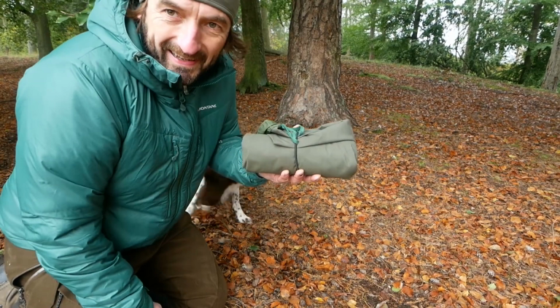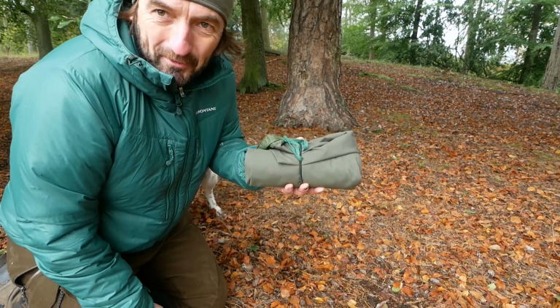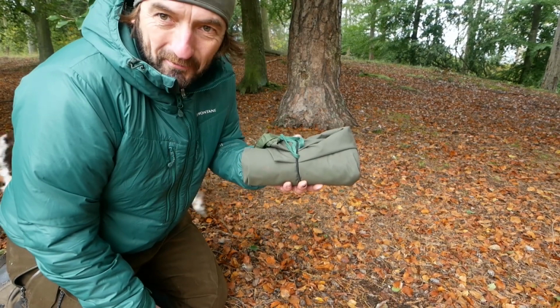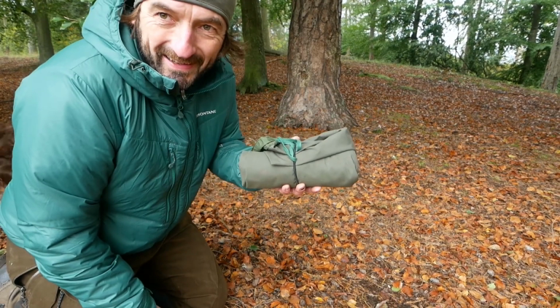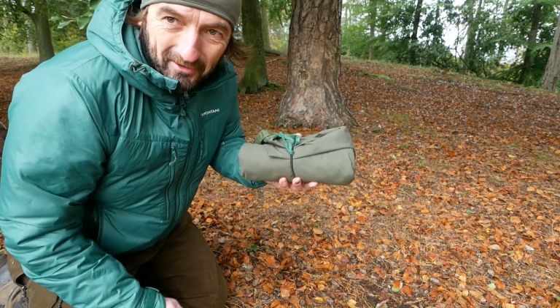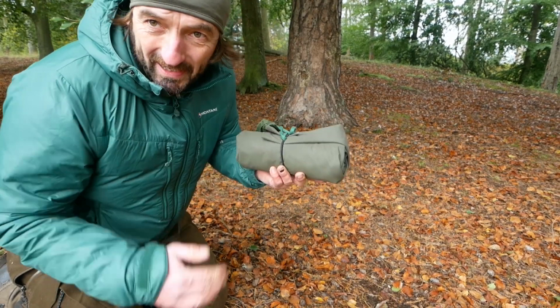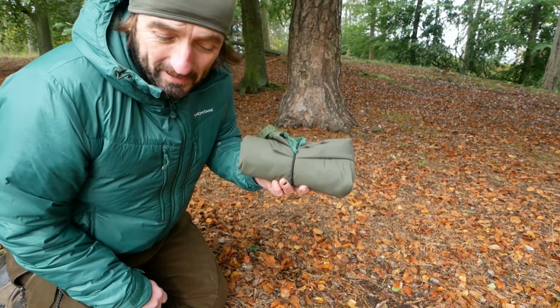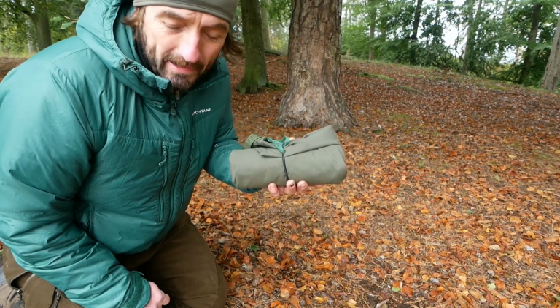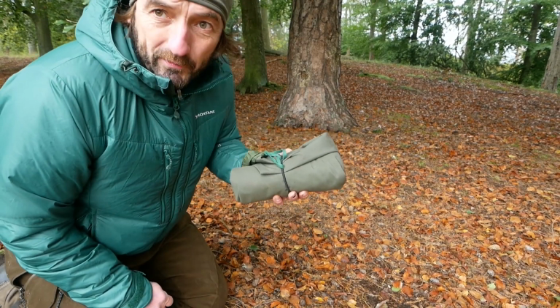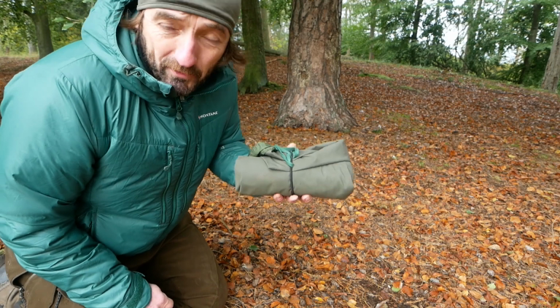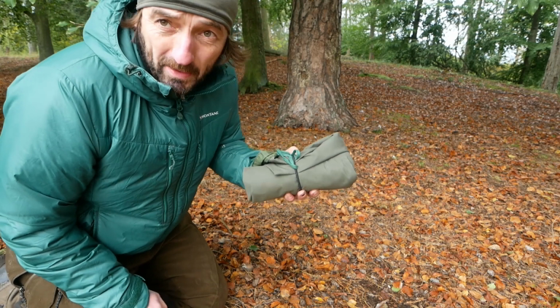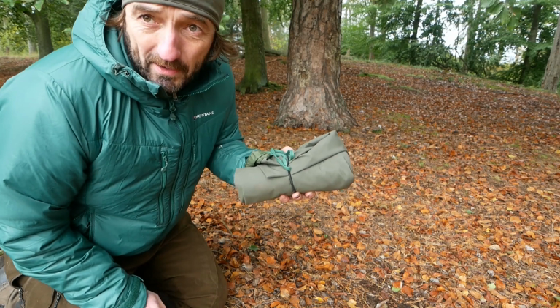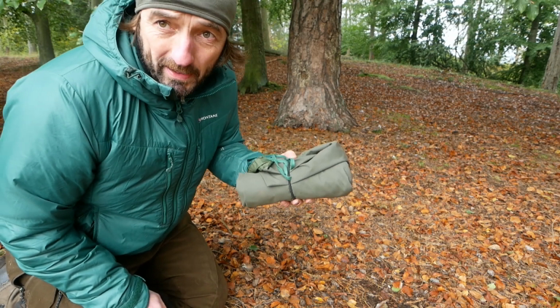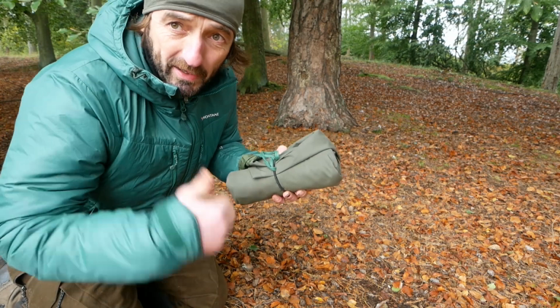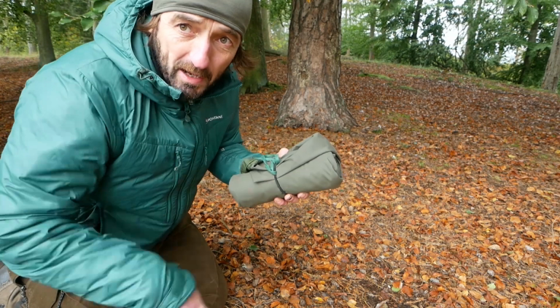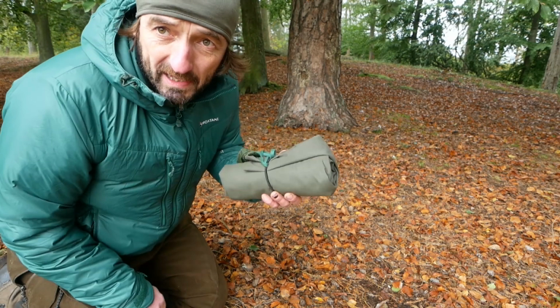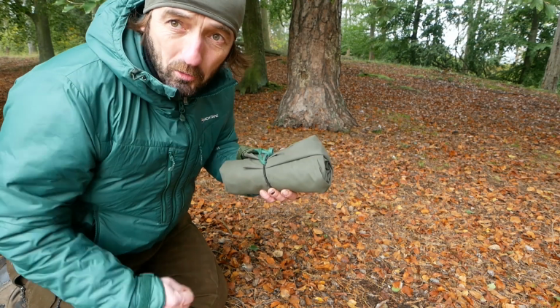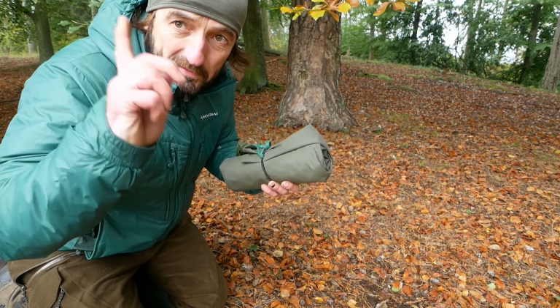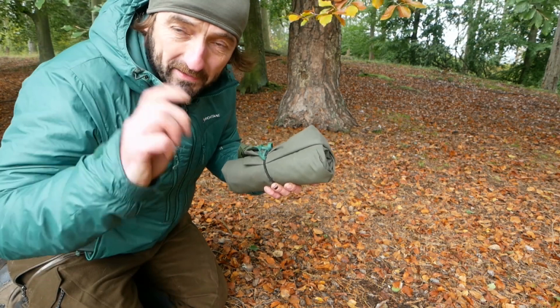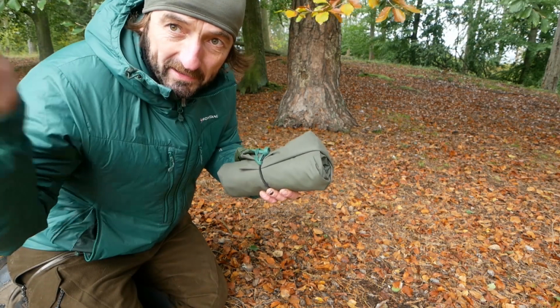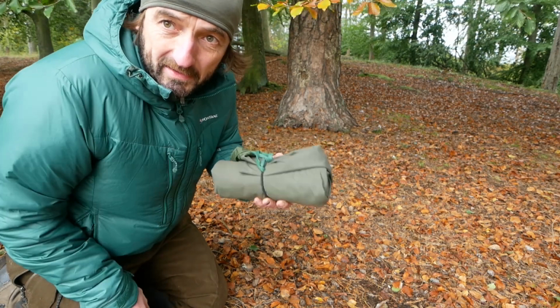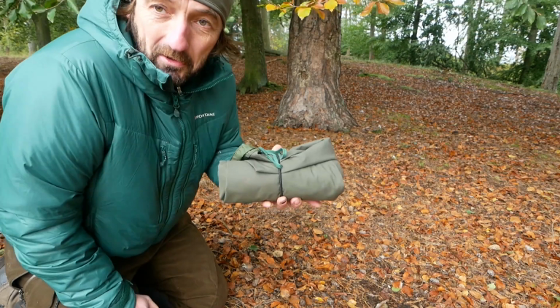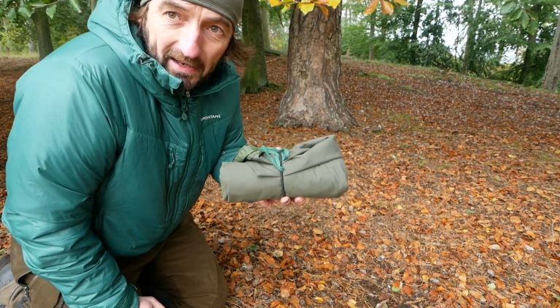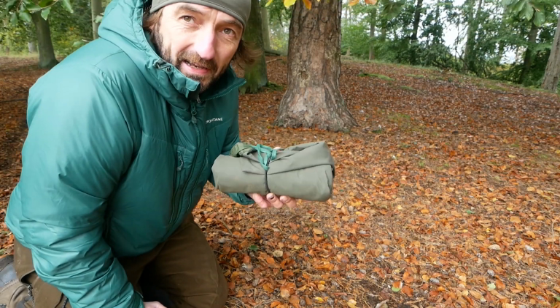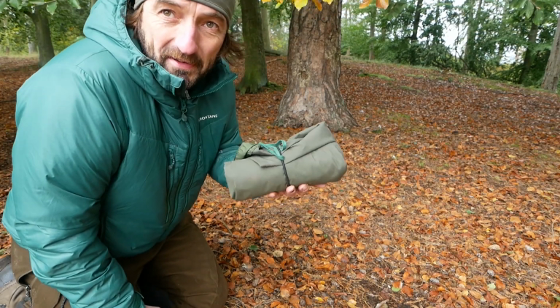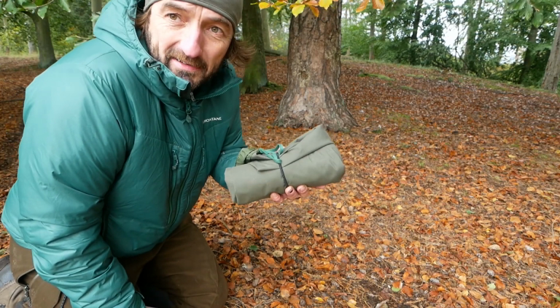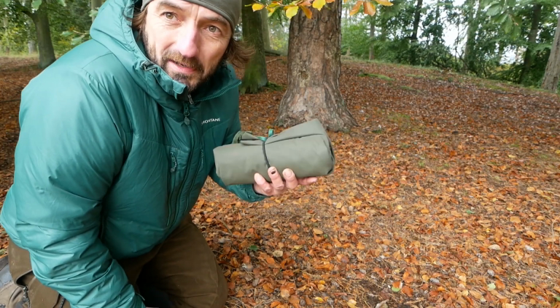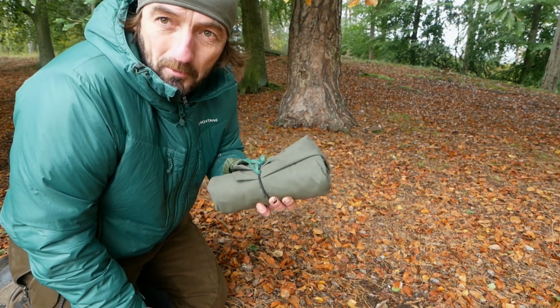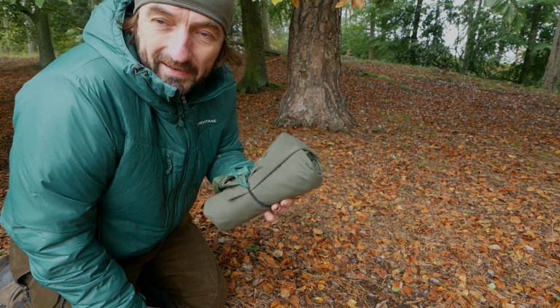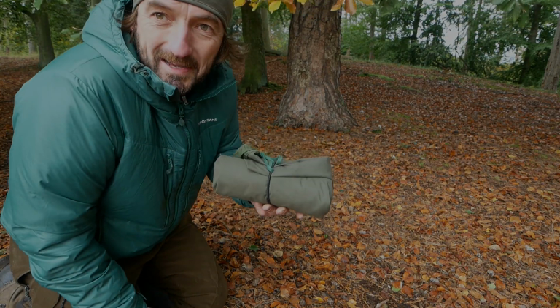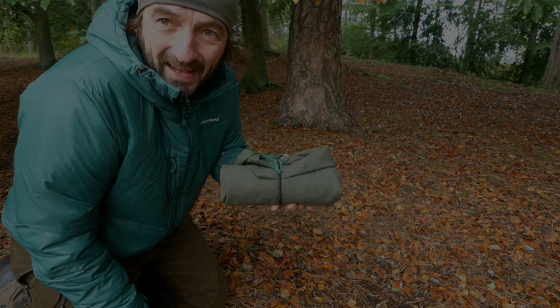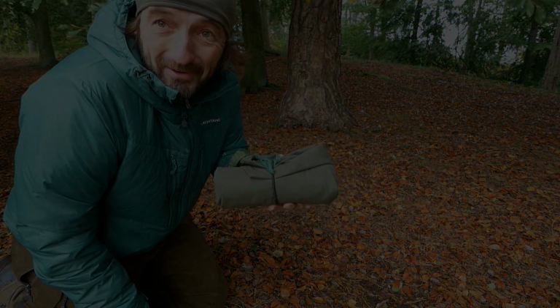So, das war der kleine Tipp. Vielen Dank fürs Schauen bei Jackknife auf dem Kanal. Denkt dran: abonnieren — oben ist so ein Button am Ende, da könnt ihr anklicken, das wäre sehr nett. Davon lebt auch mein Kanal. Bis denn, tschüss.